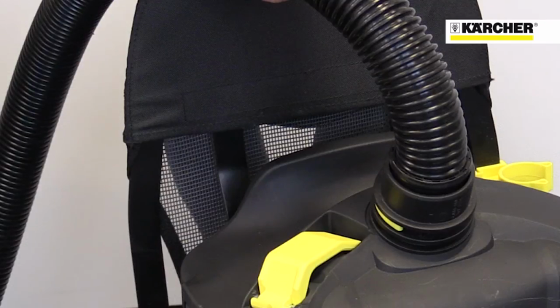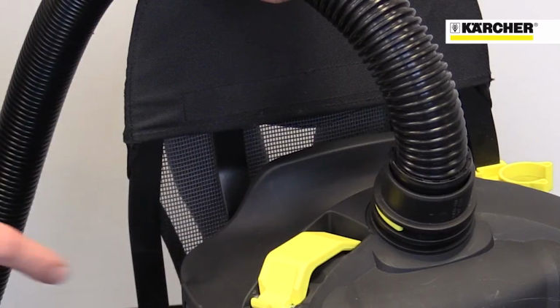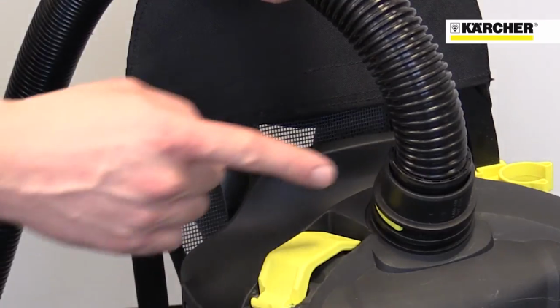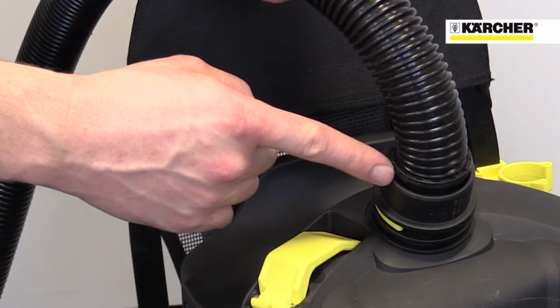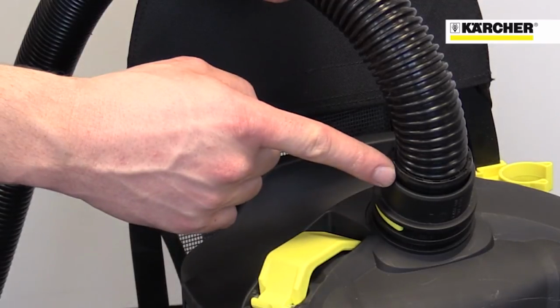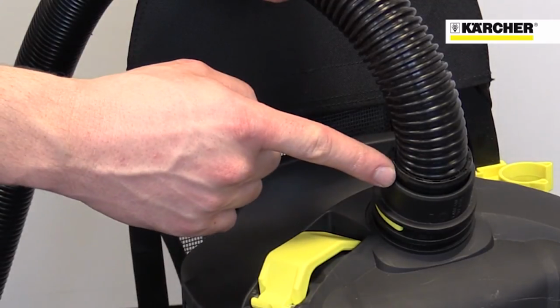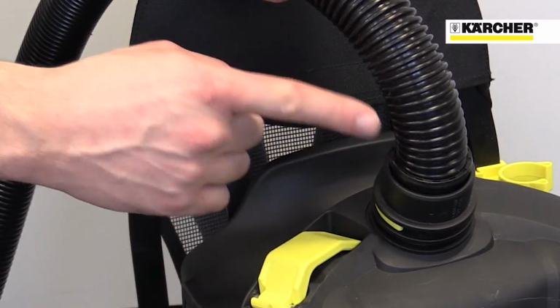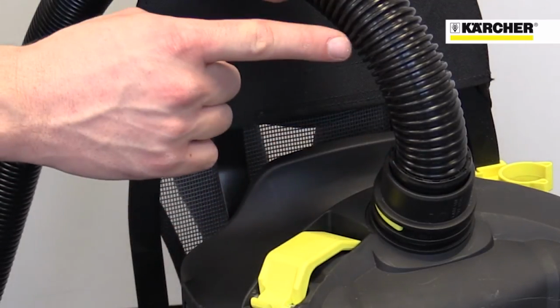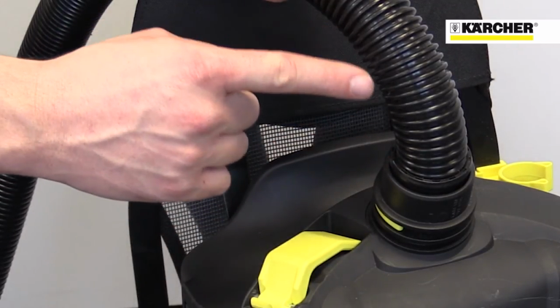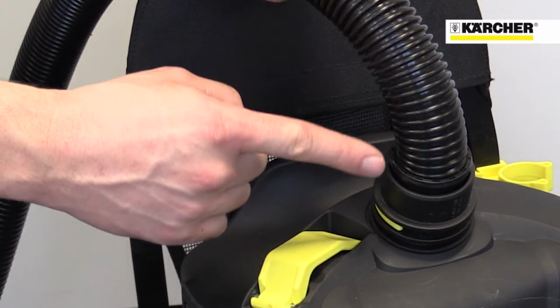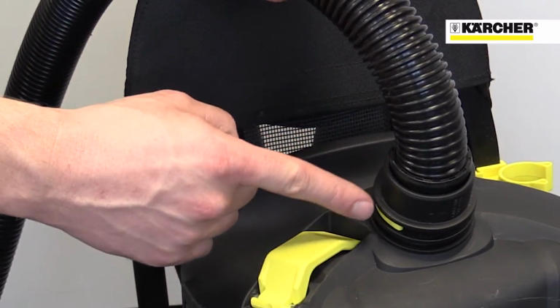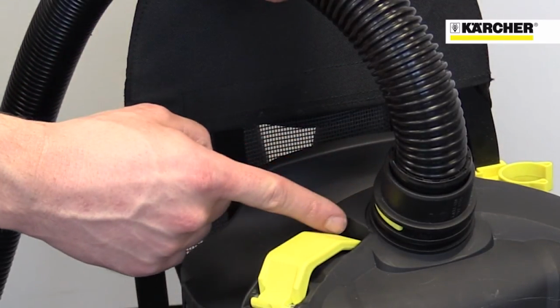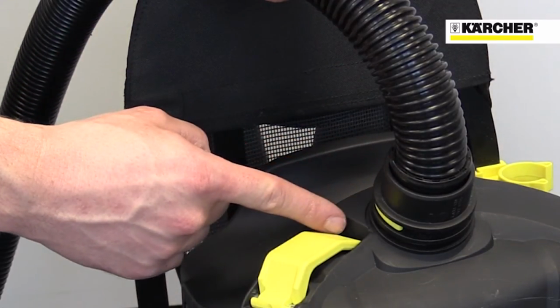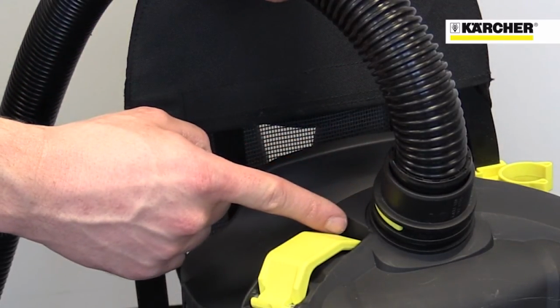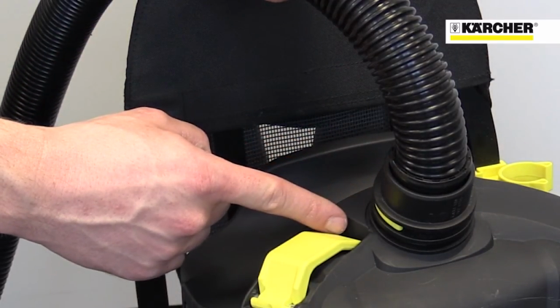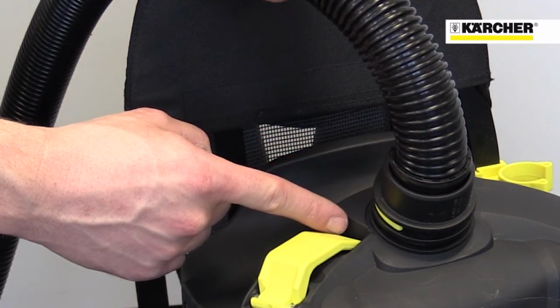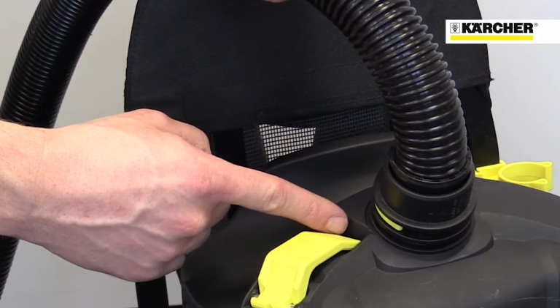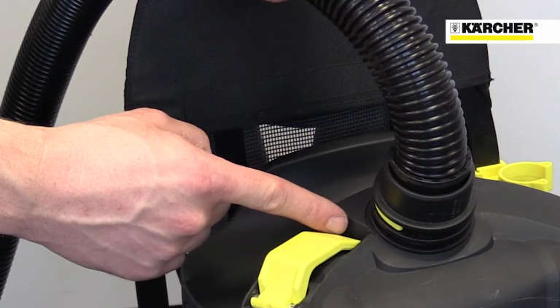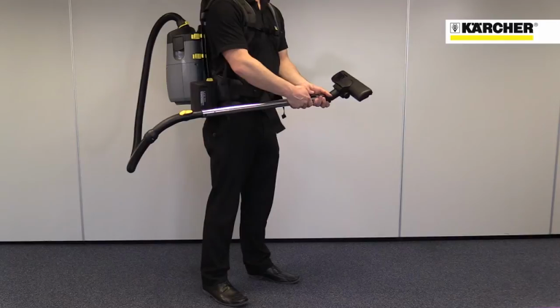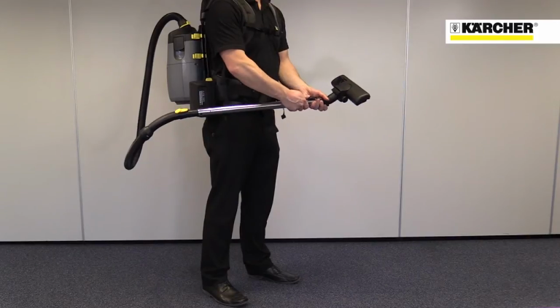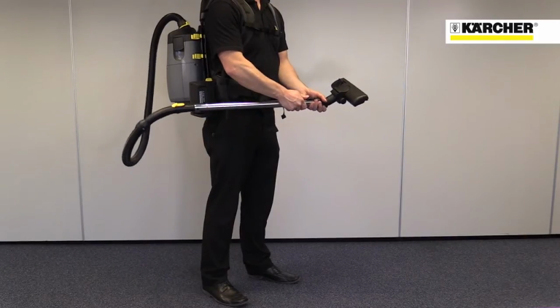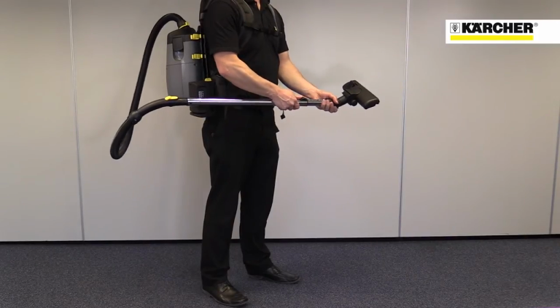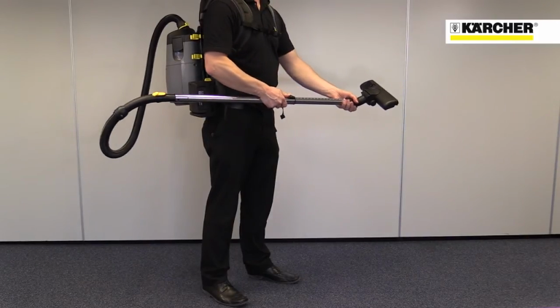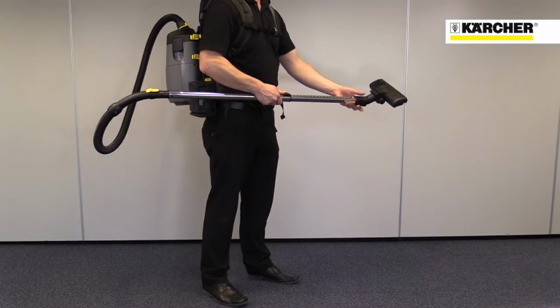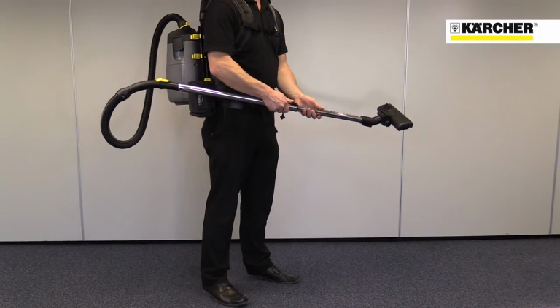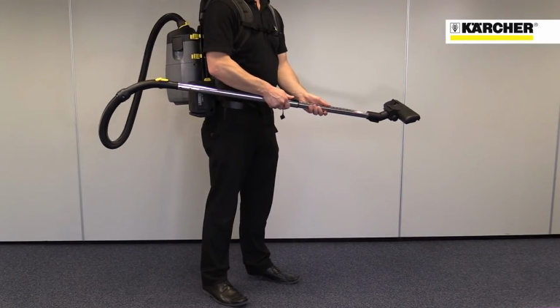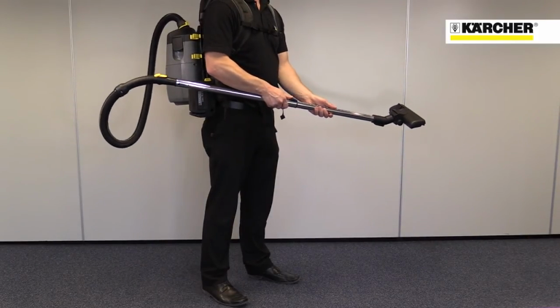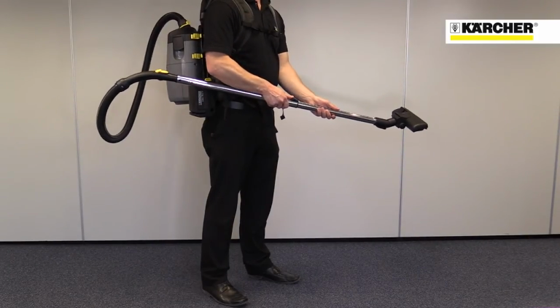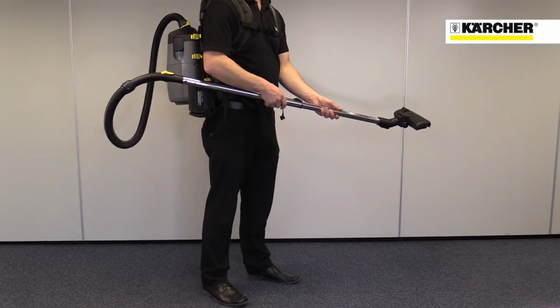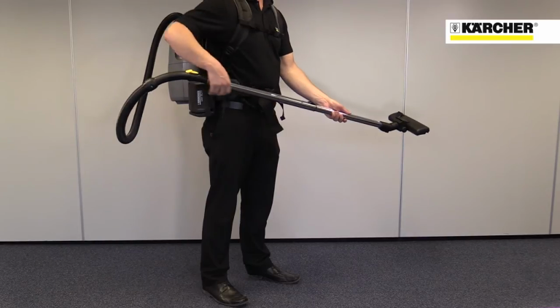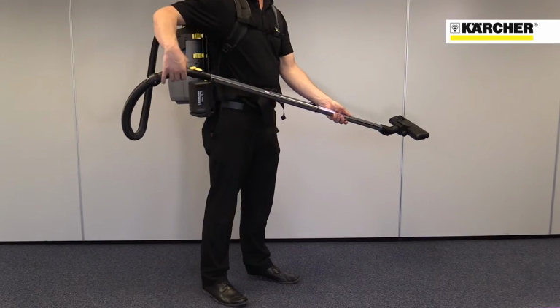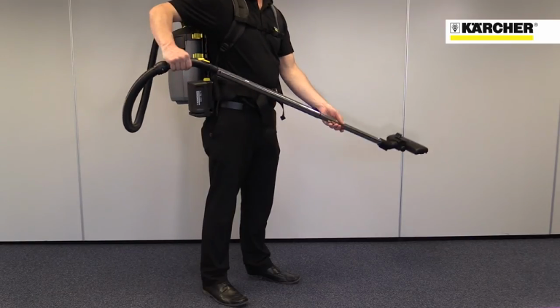This straight connection from the hose to the machine optimises air flow and reduces the risk of blockages. The telescopic suction tubes give a great range of working distances from close up to high up.